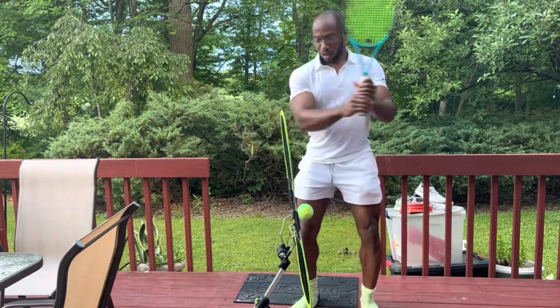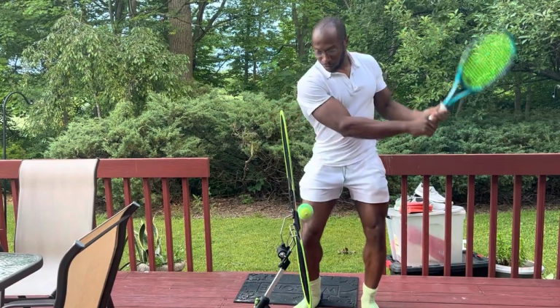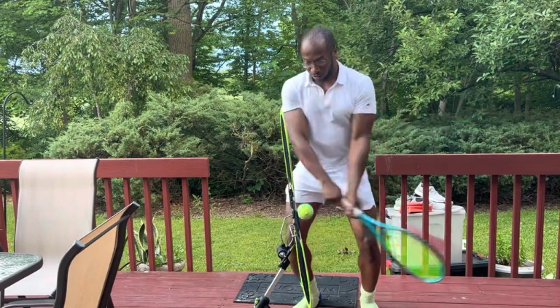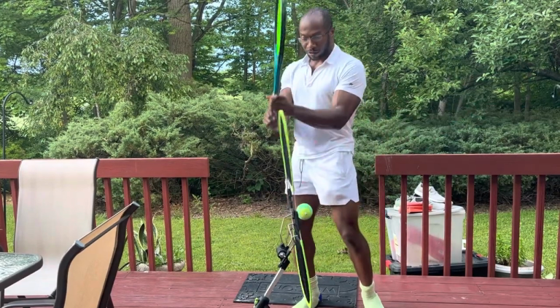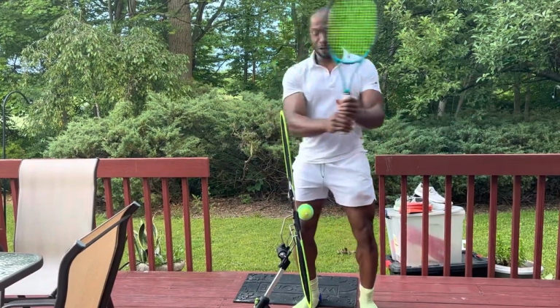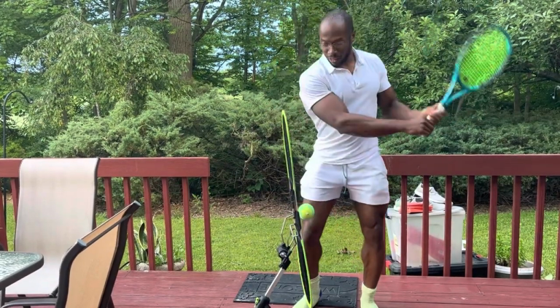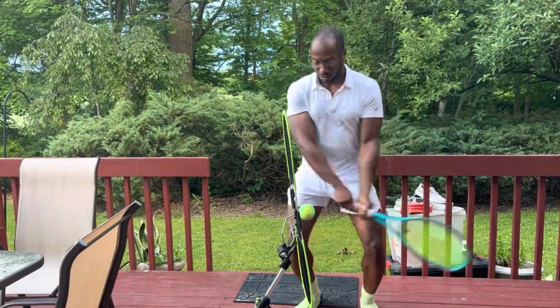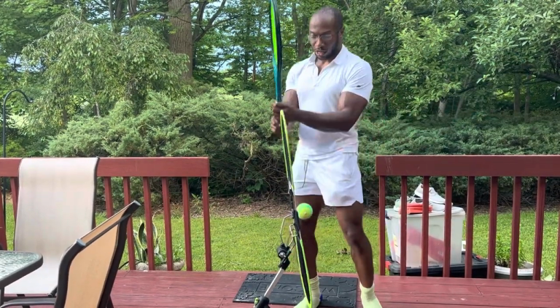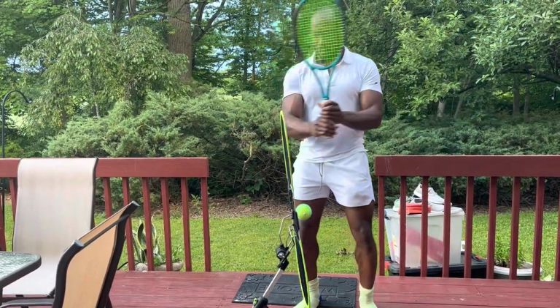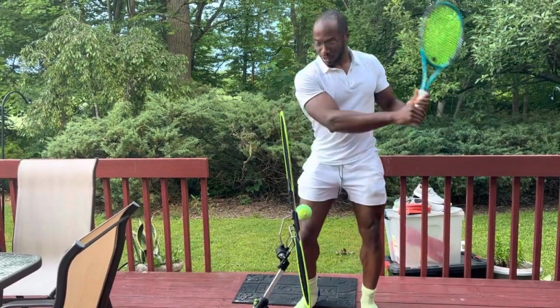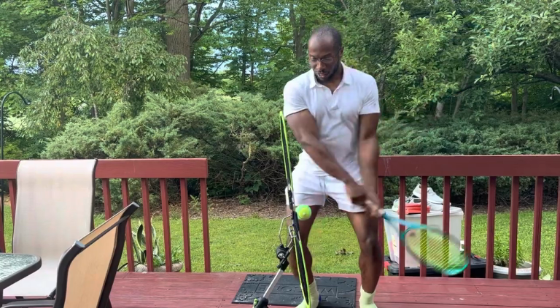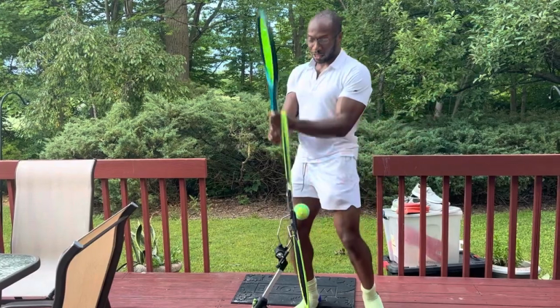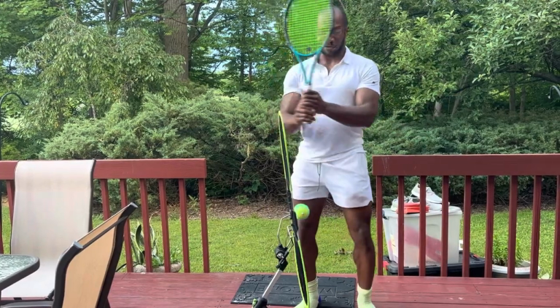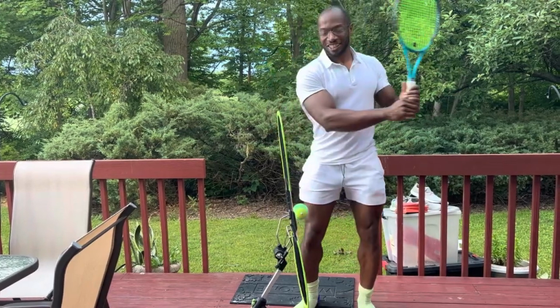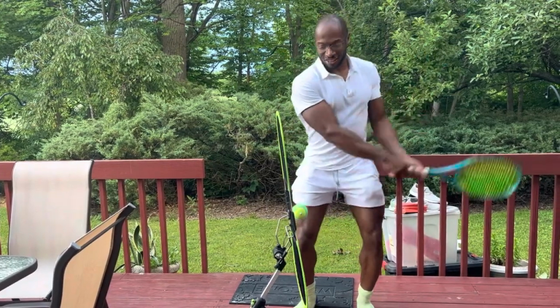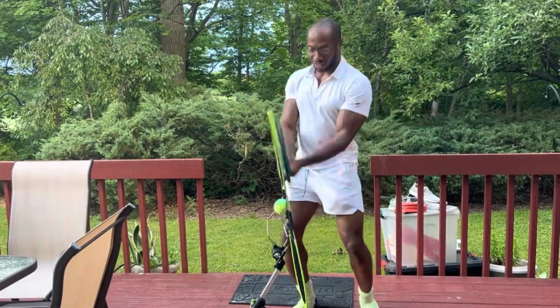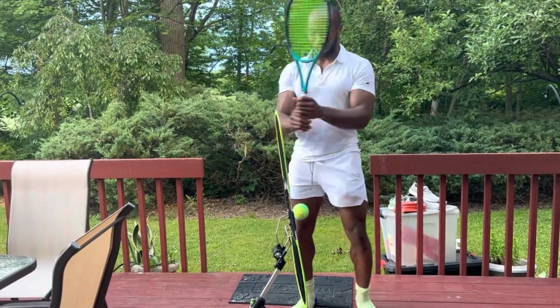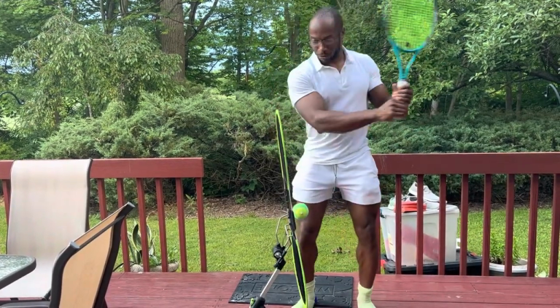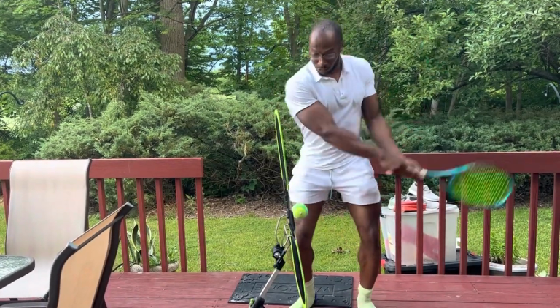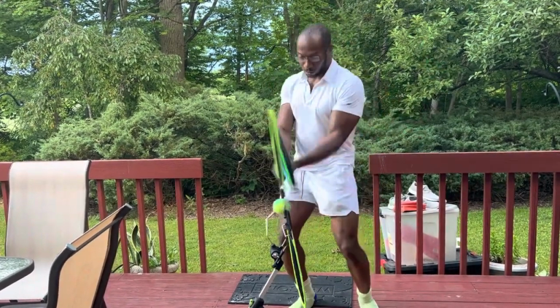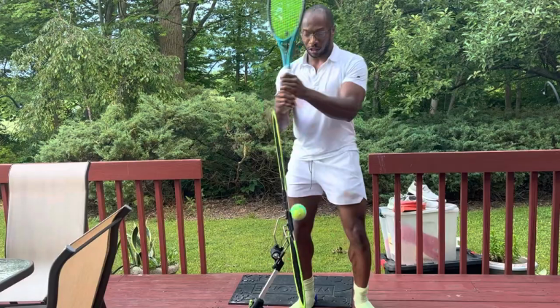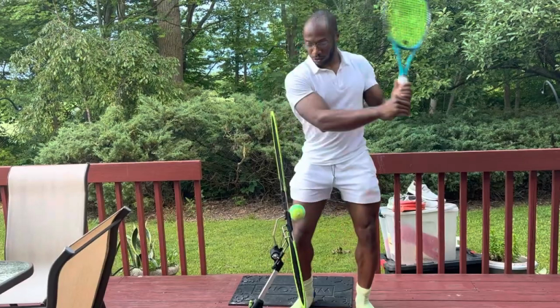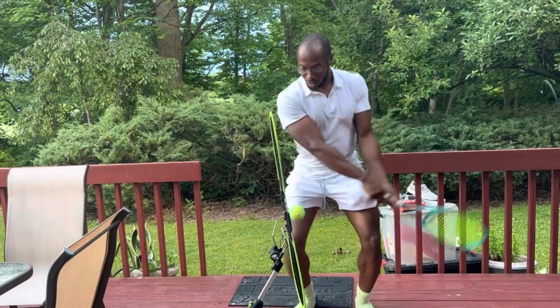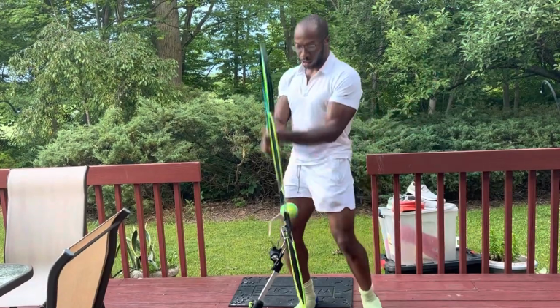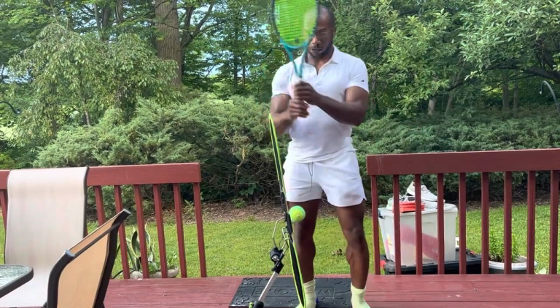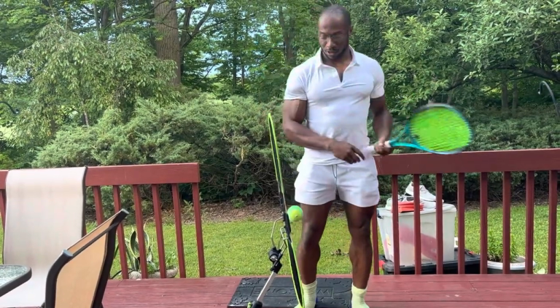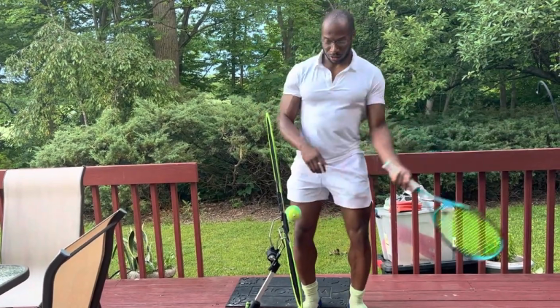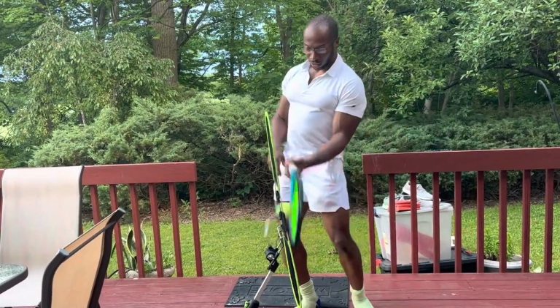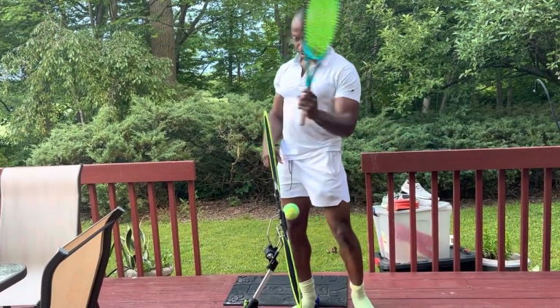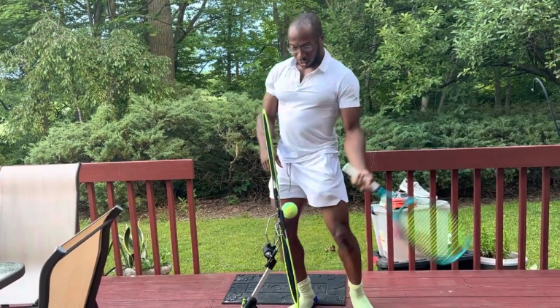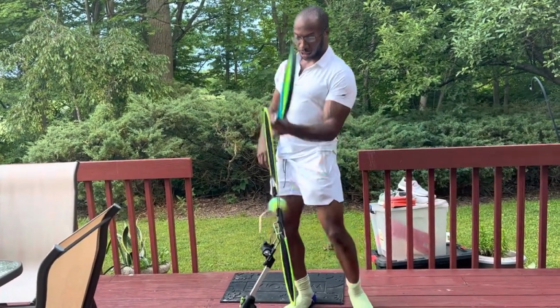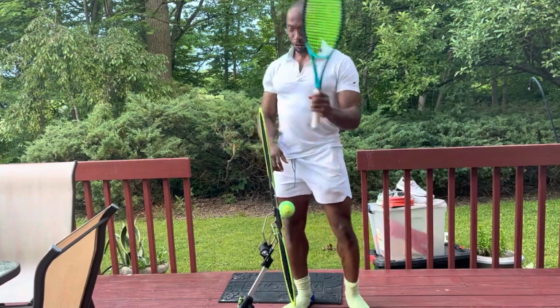For me, the enemy of spin is tightness, and I always get tight in matches — I think that happens to a lot of people. So this really promotes staying loose and bending with your knees and just kind of letting the kinetic chain follow through.